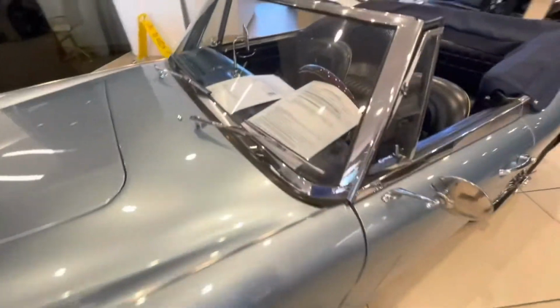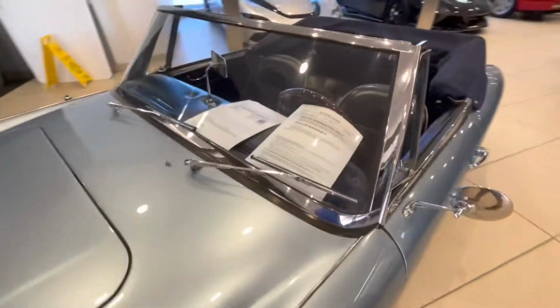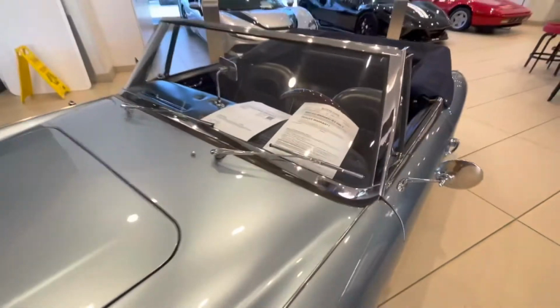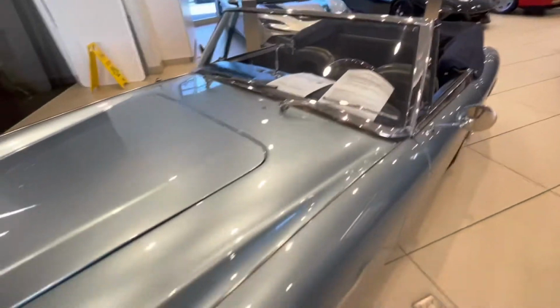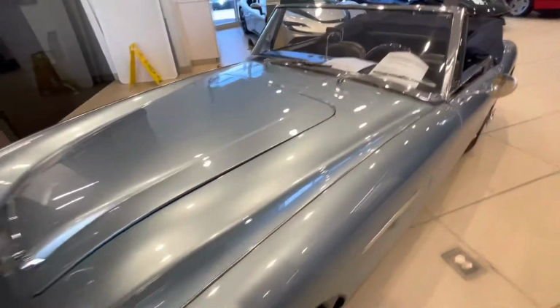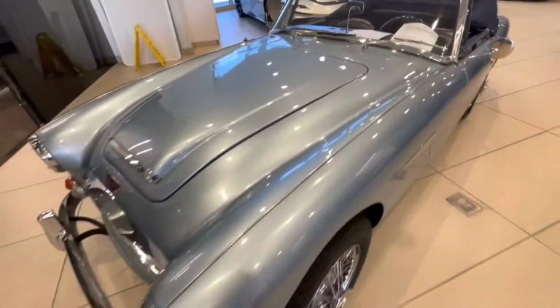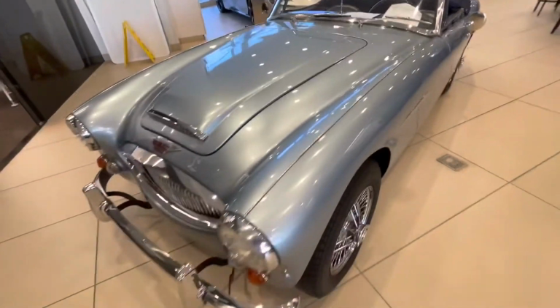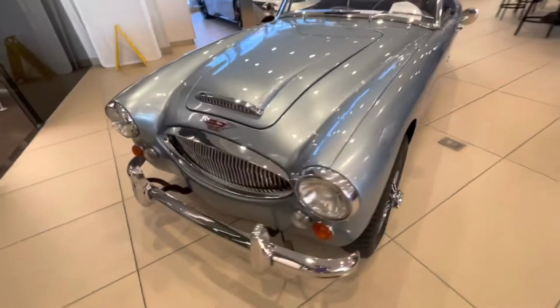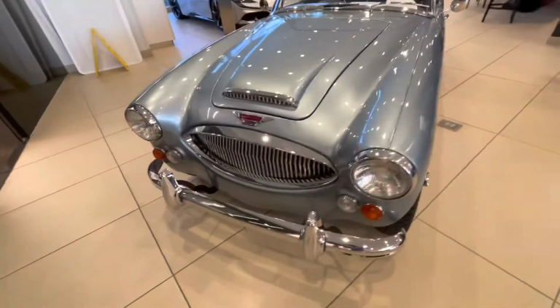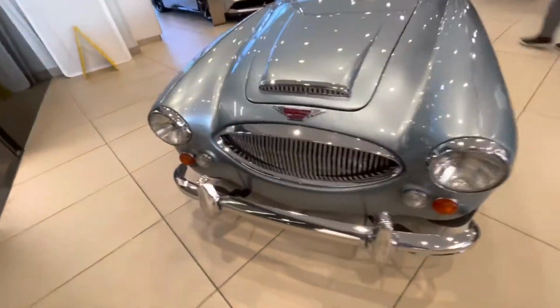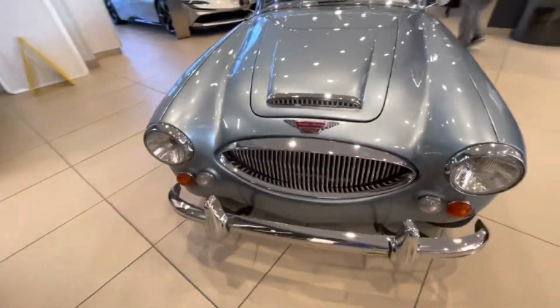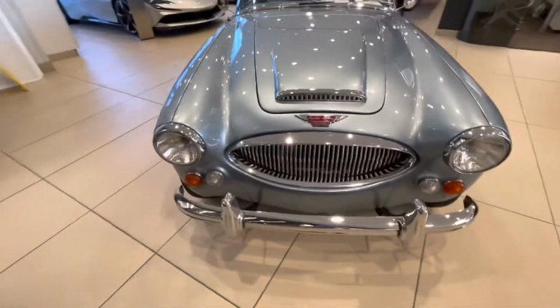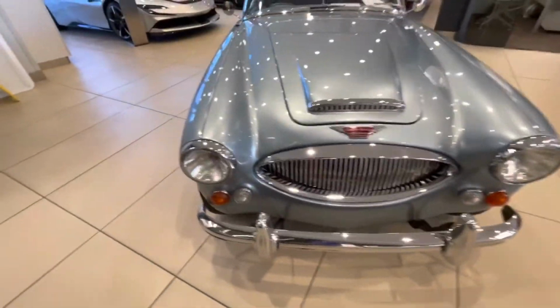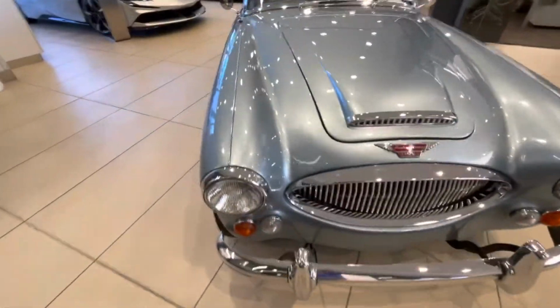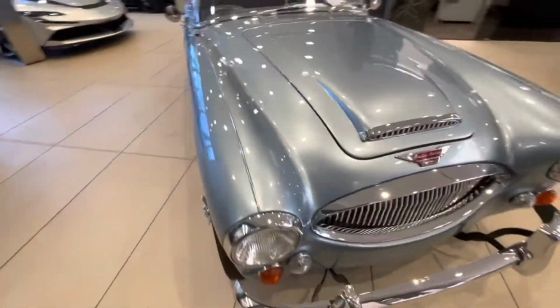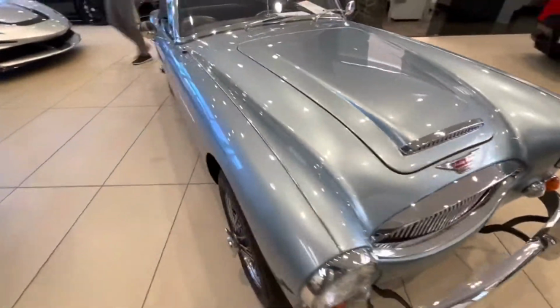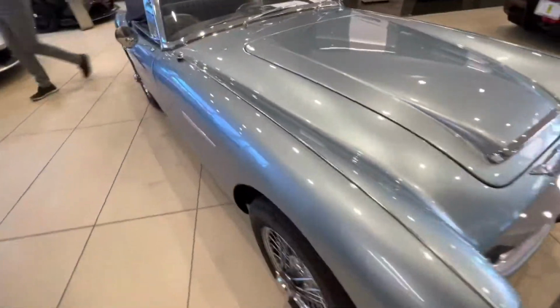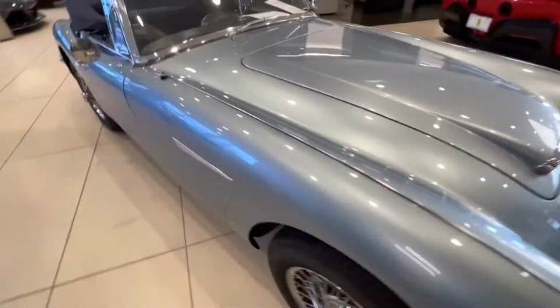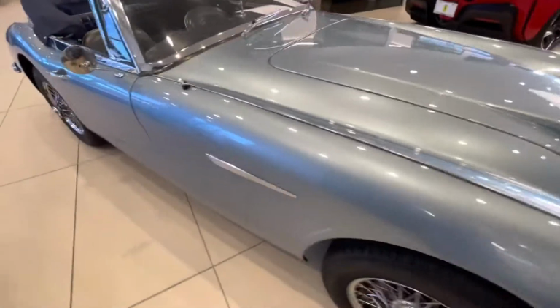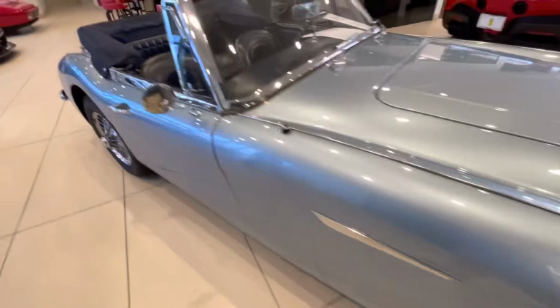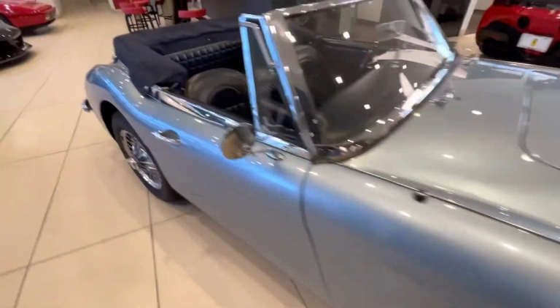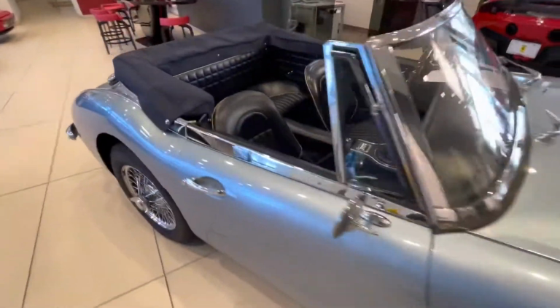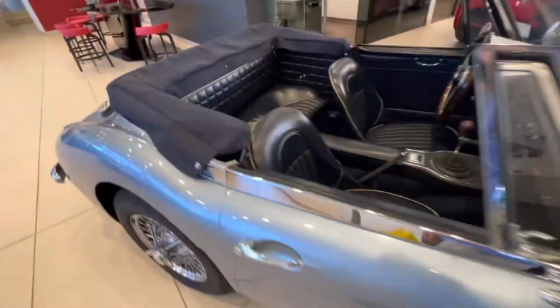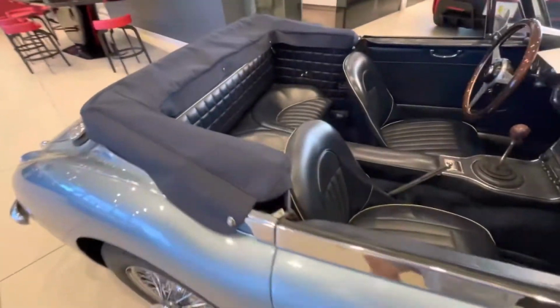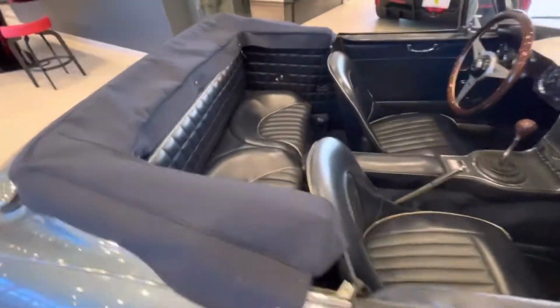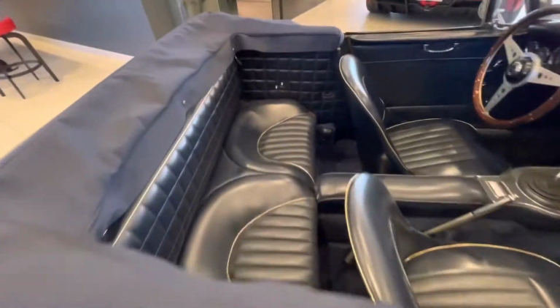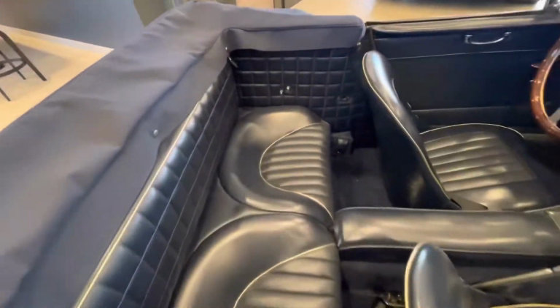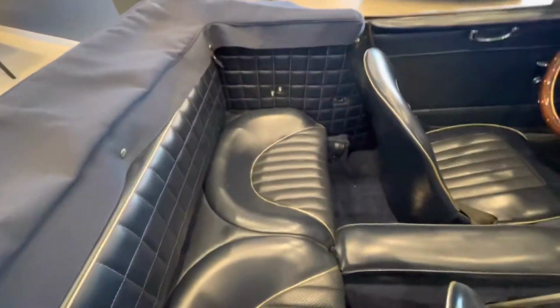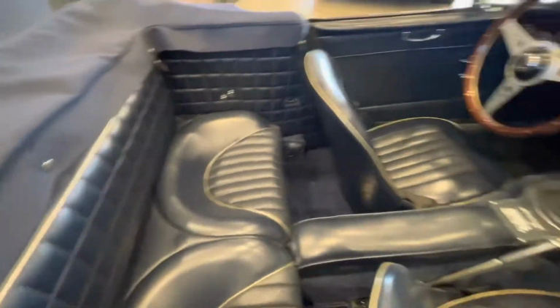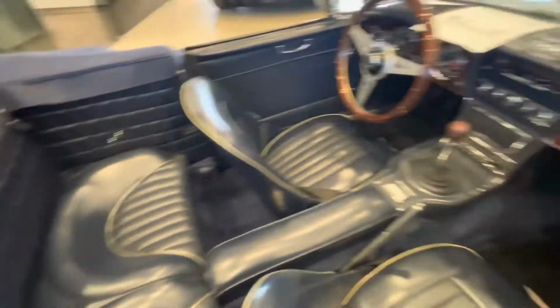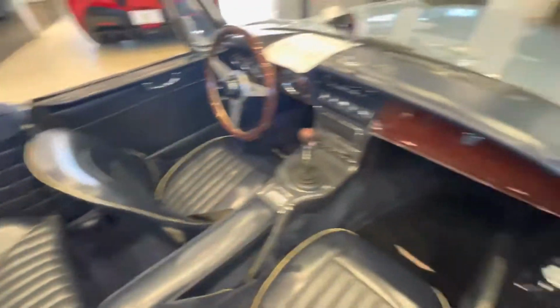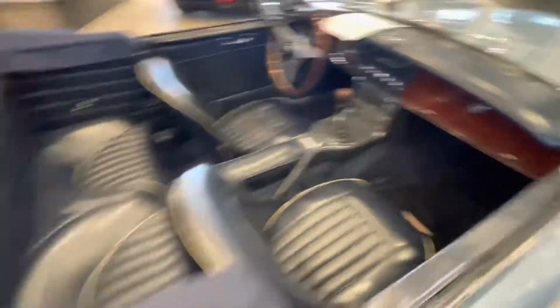This little Austin Healey is pretty cool. Beautiful car. Look at that paint — beautiful paint on there. And there's a place for the kids and the adults.